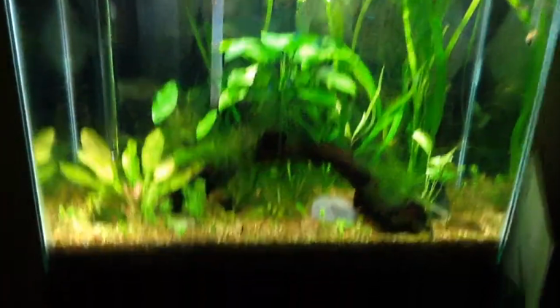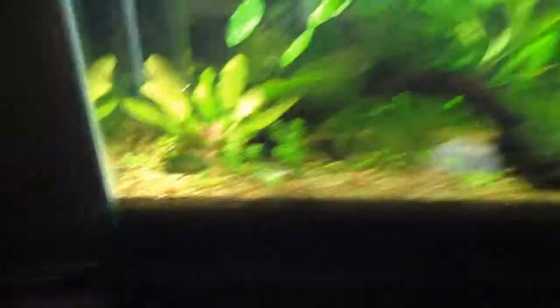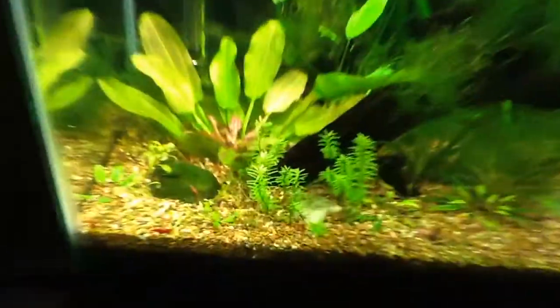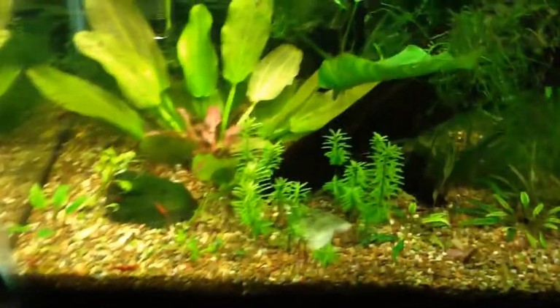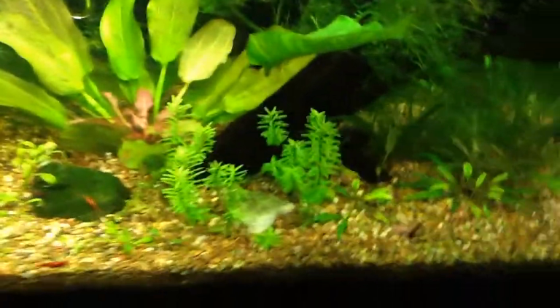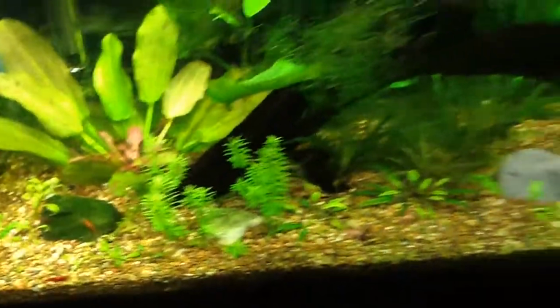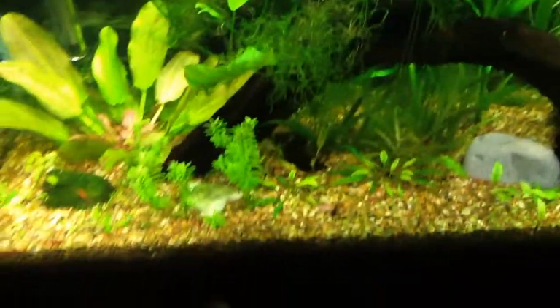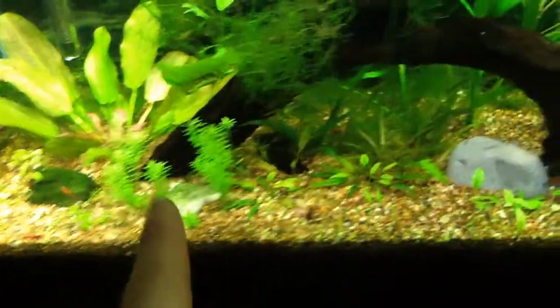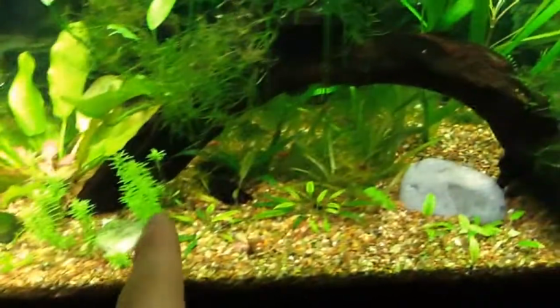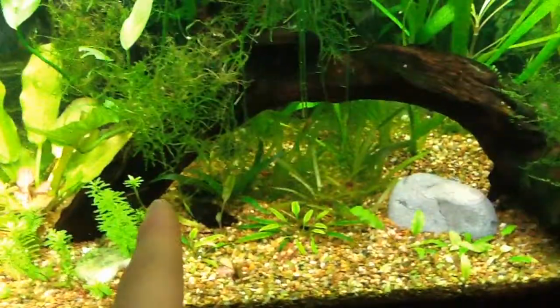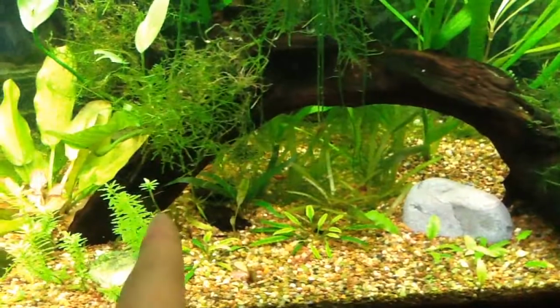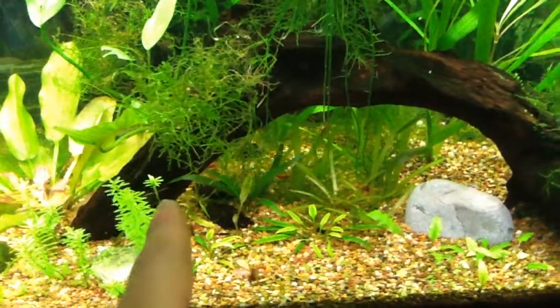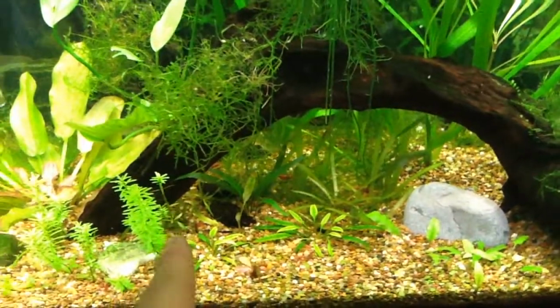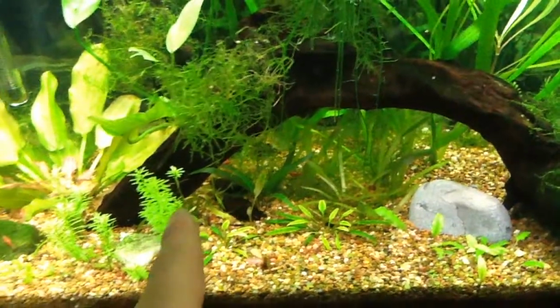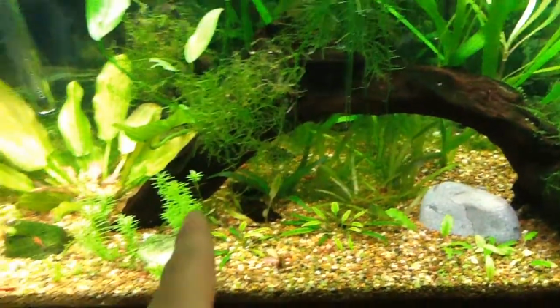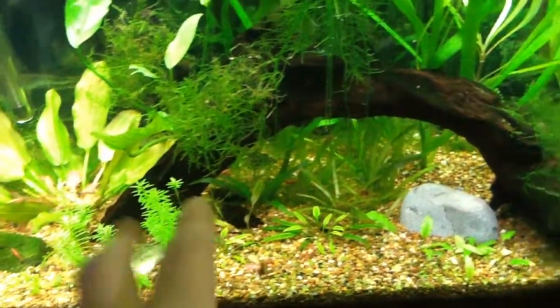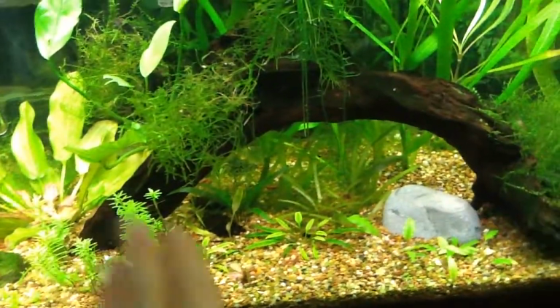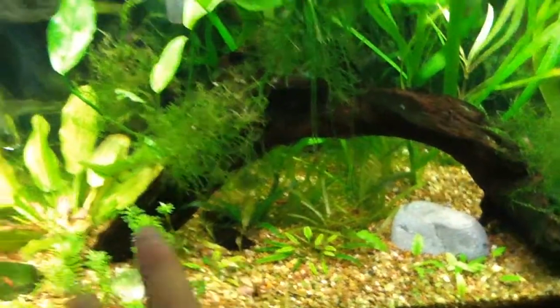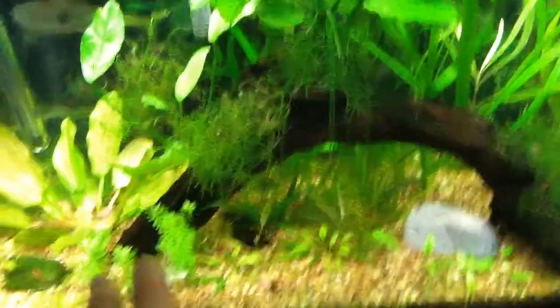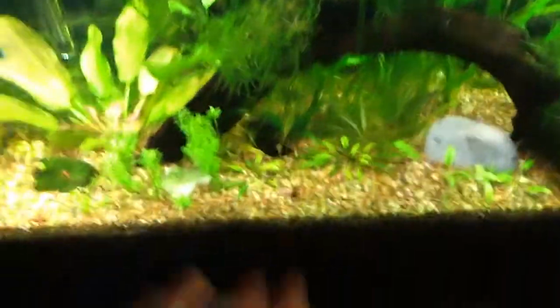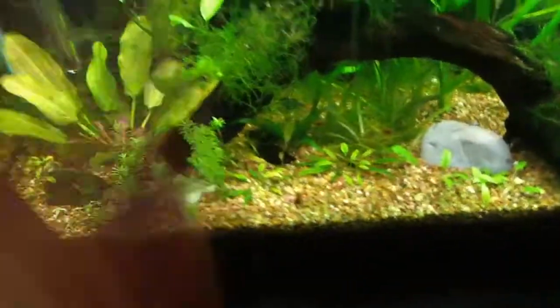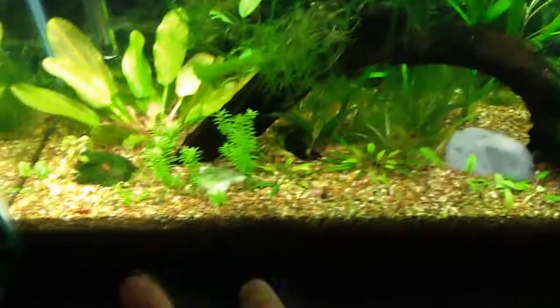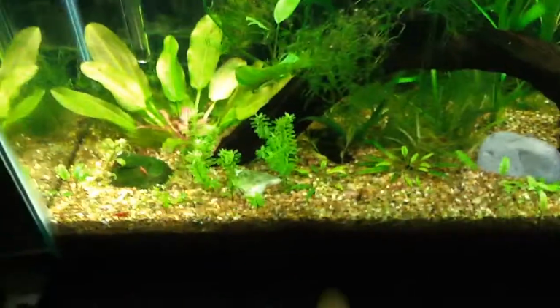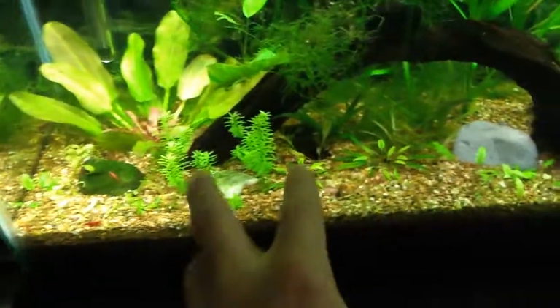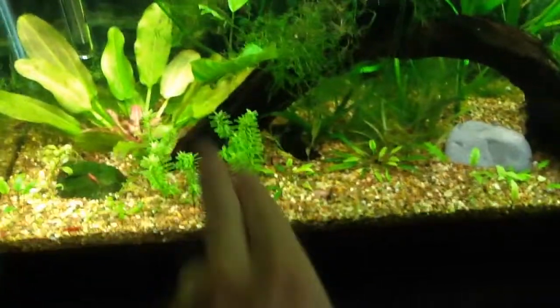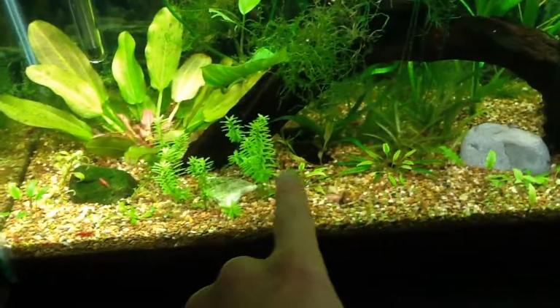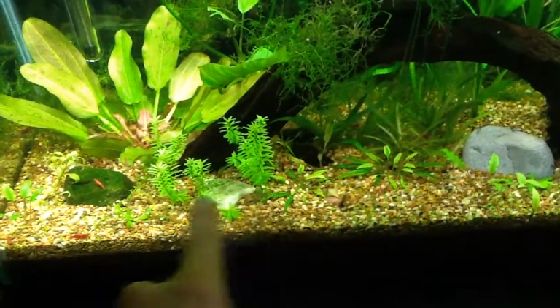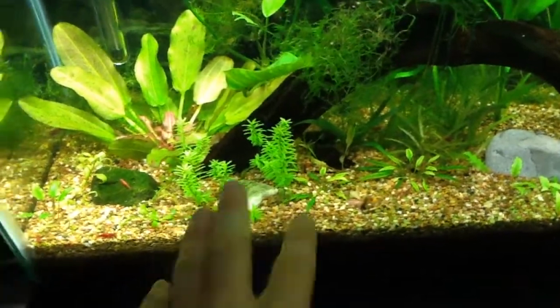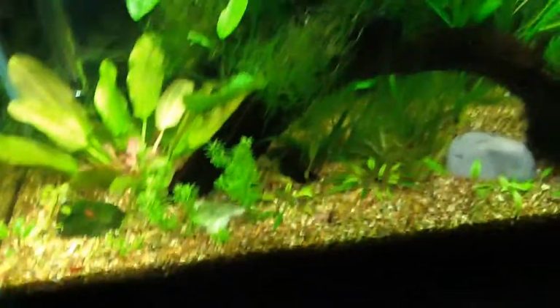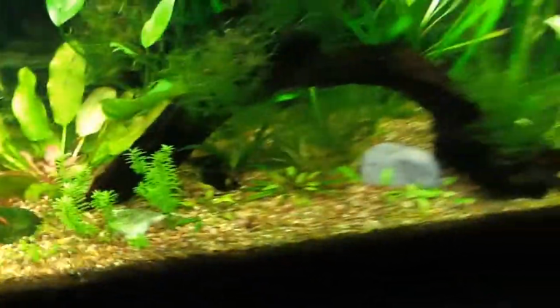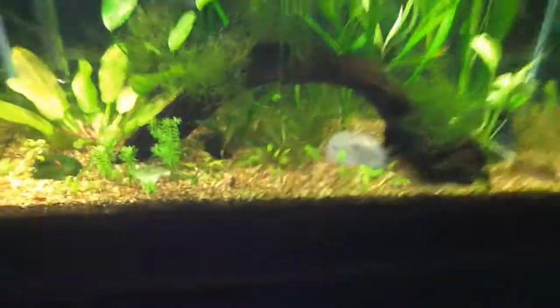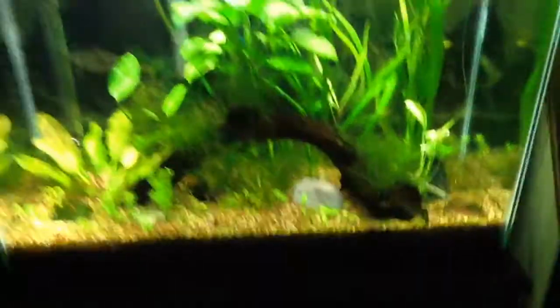Quick note on Rotala: when you get it, it kind of loses its leaves, but then it bounces right back because it's such a hardy plant. And then you just trim it and you get these nice stems of Rotala.